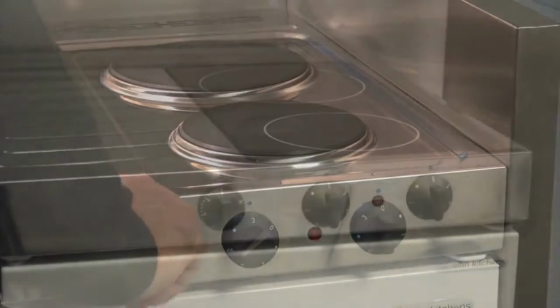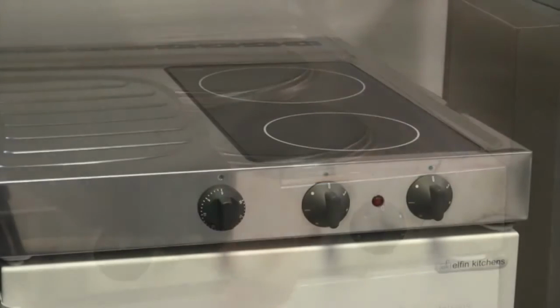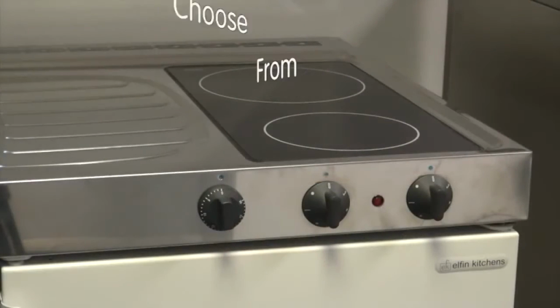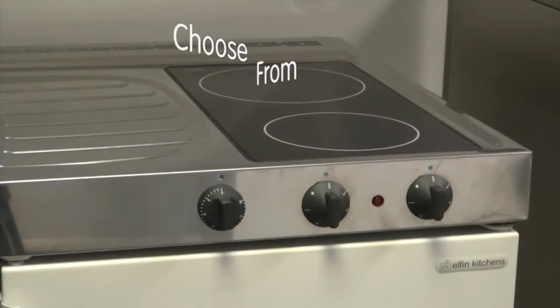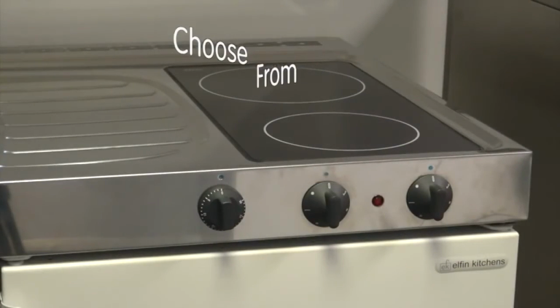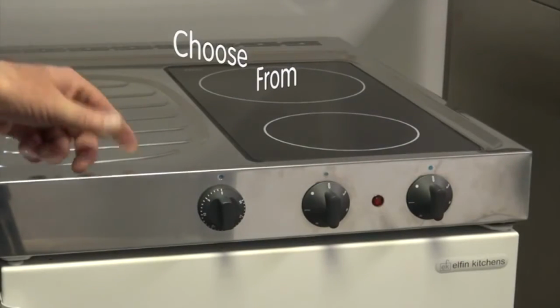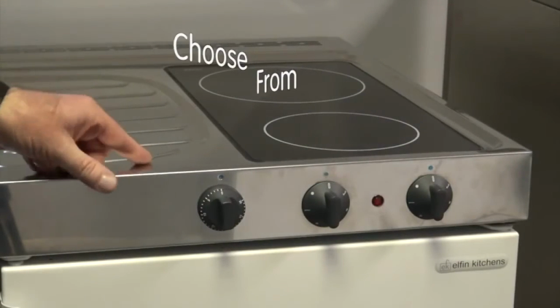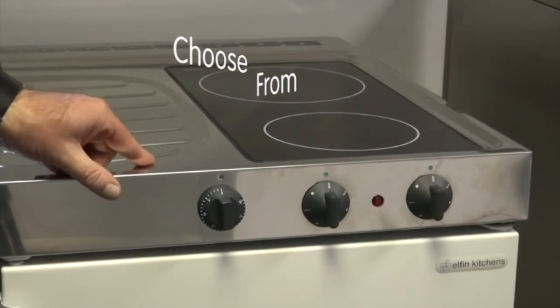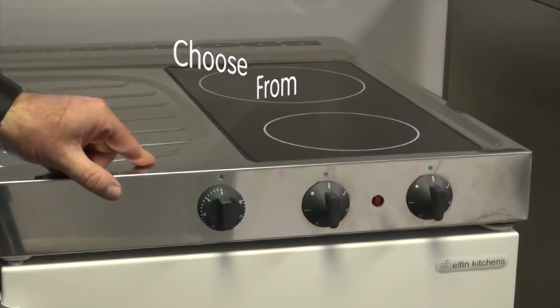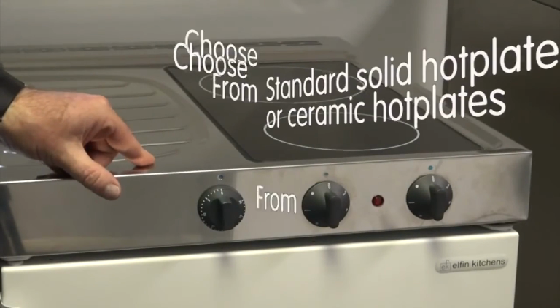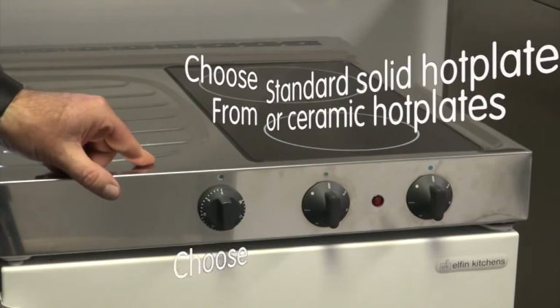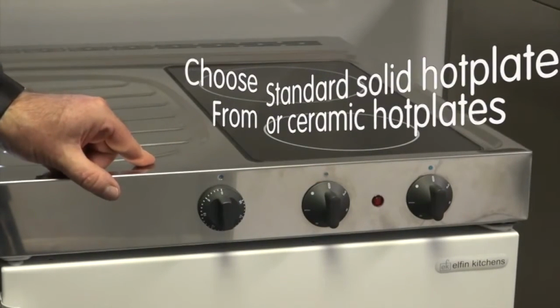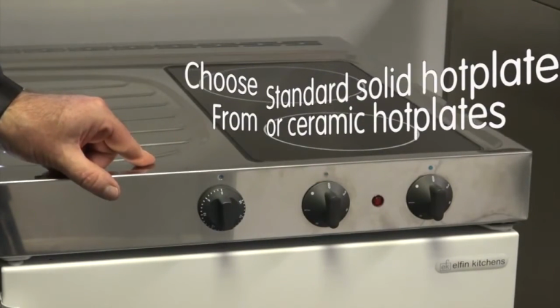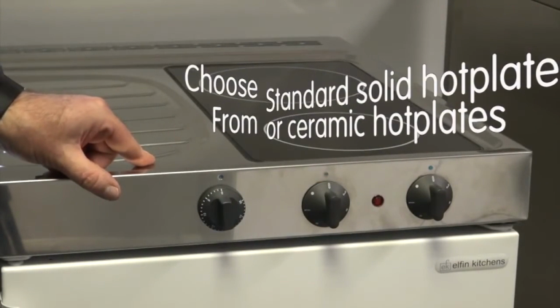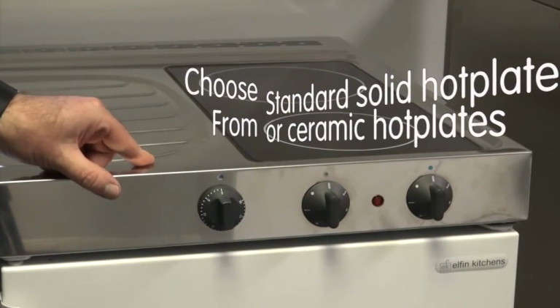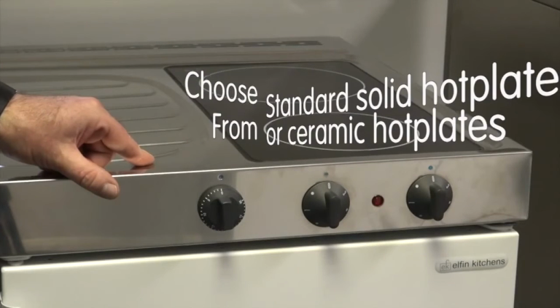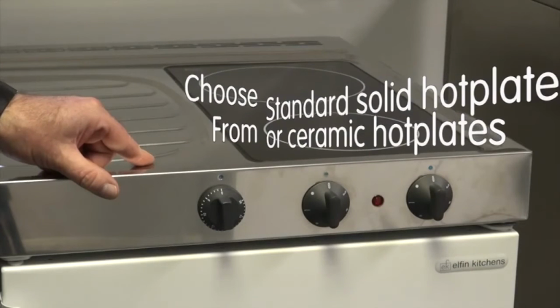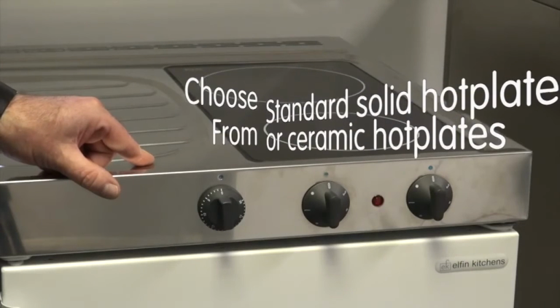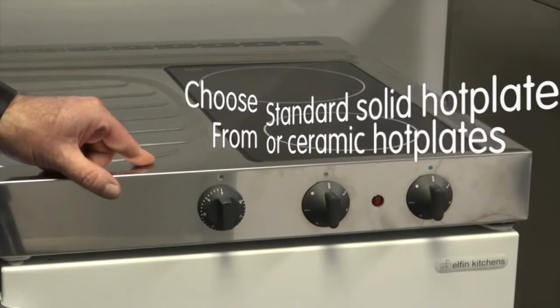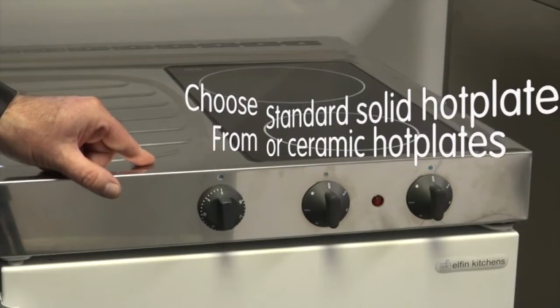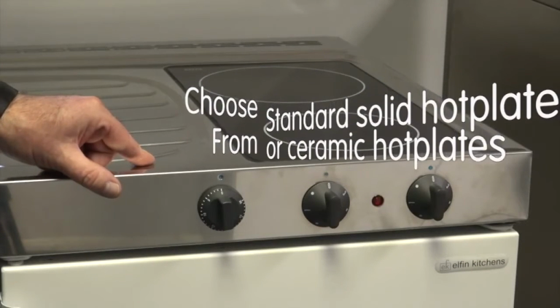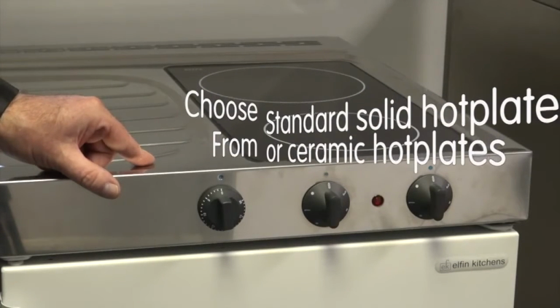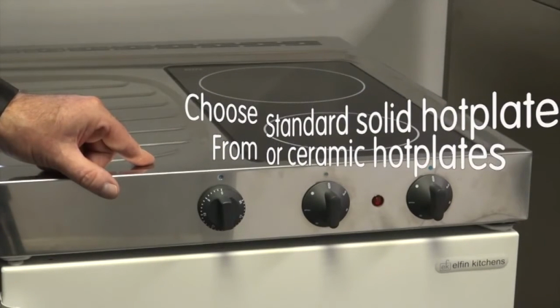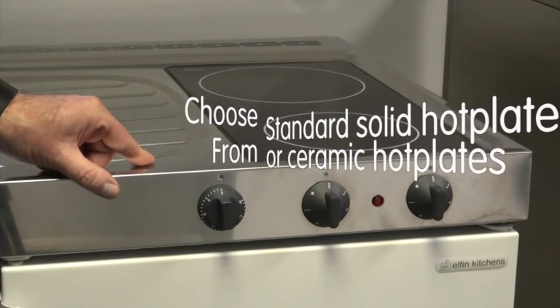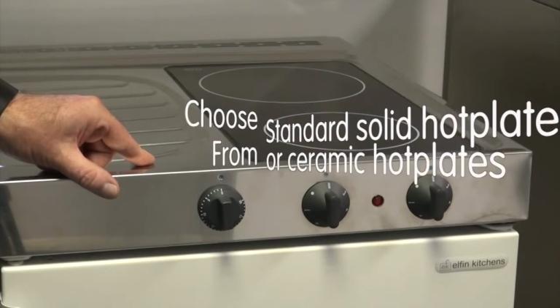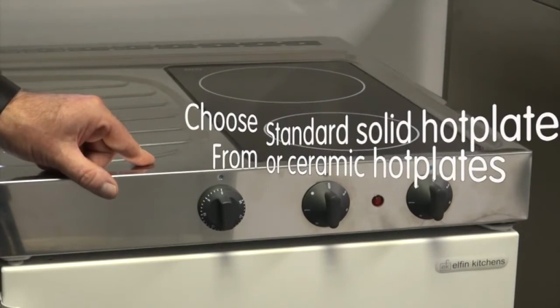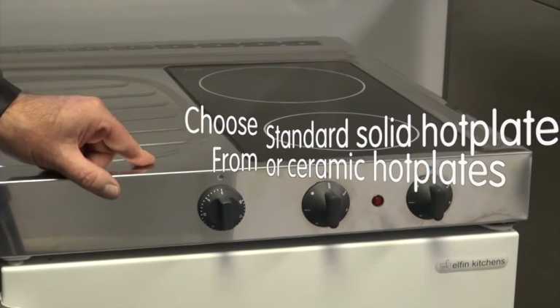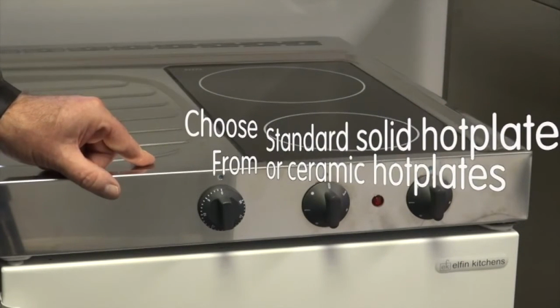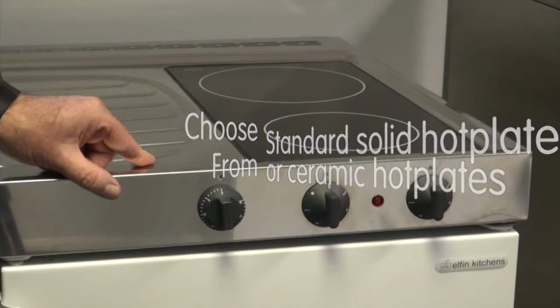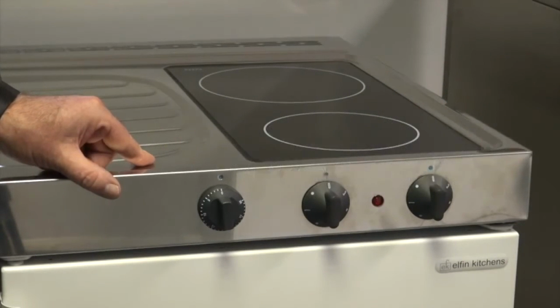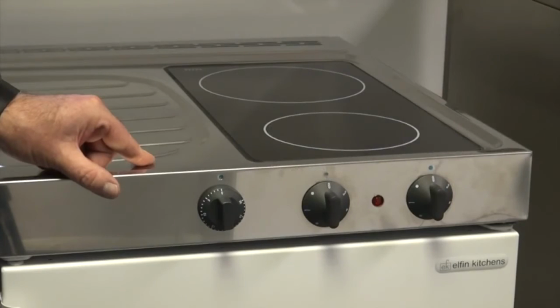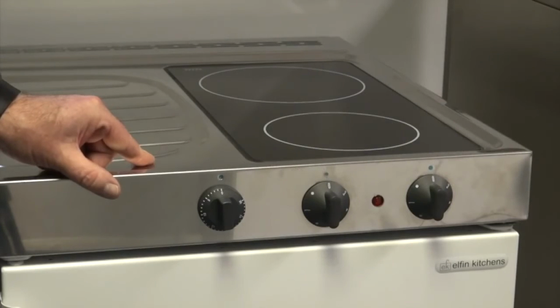The ceramic option is an upgrade on all Elfin kitchens. All Elfin kitchens are priced in the brochure with the solid hot plate.